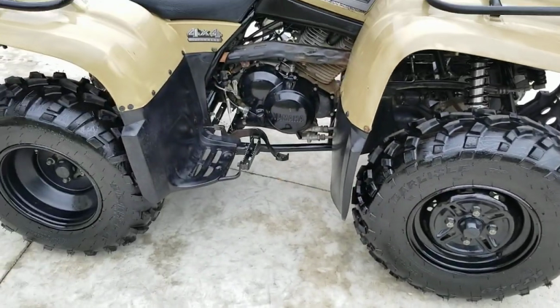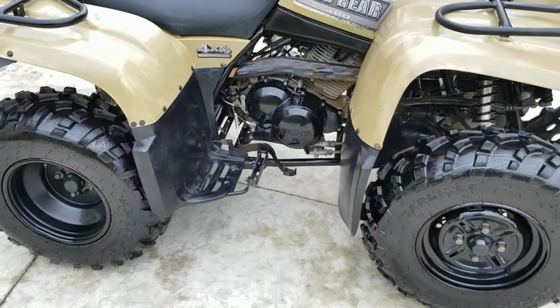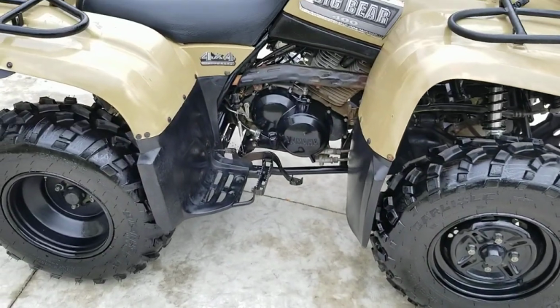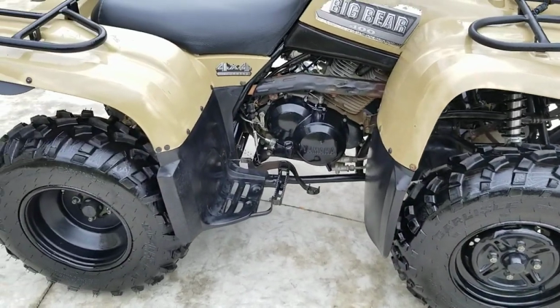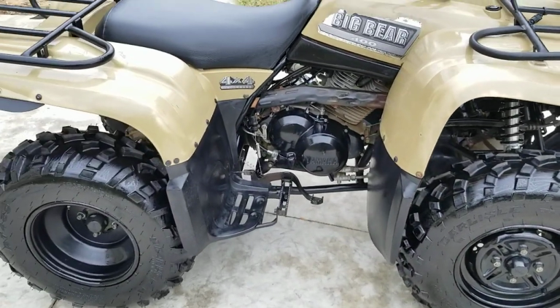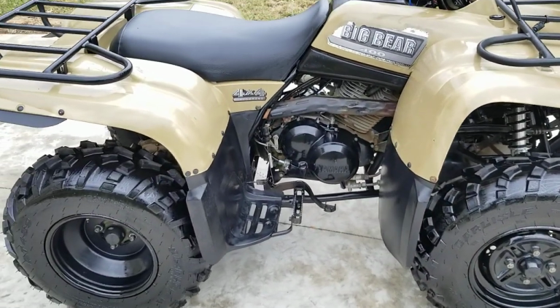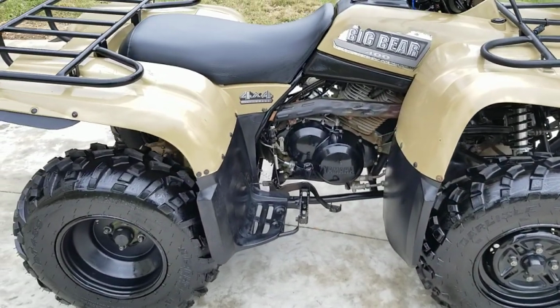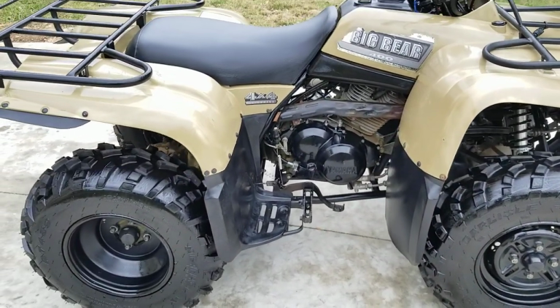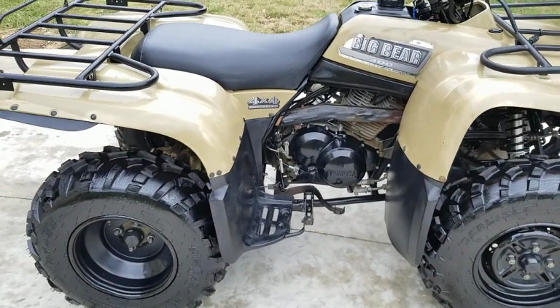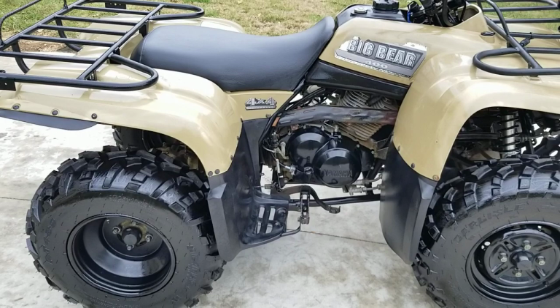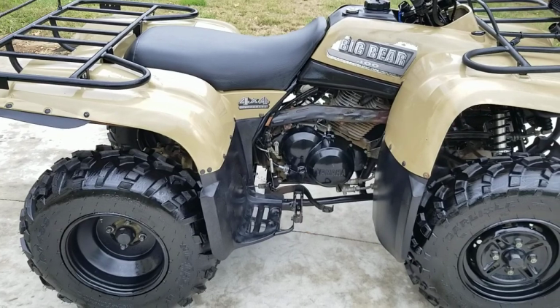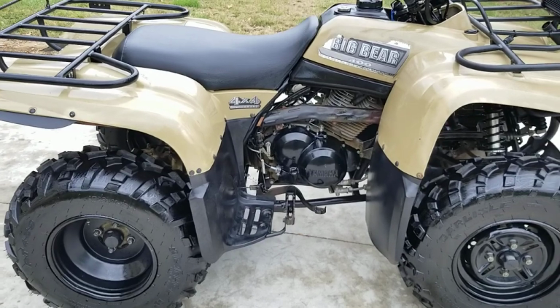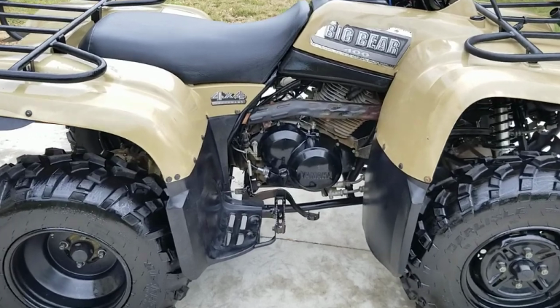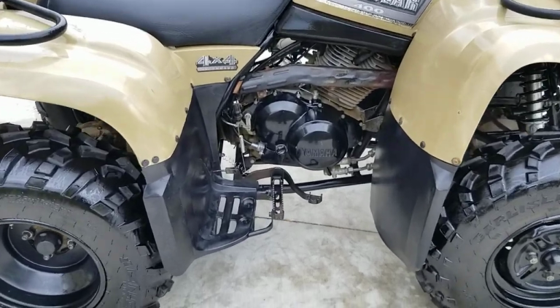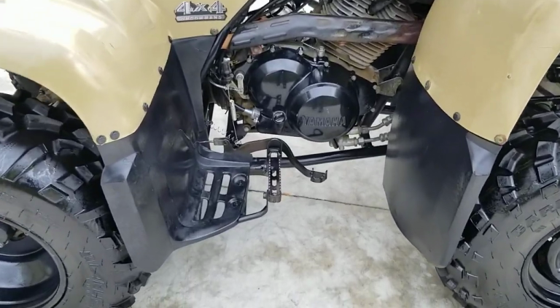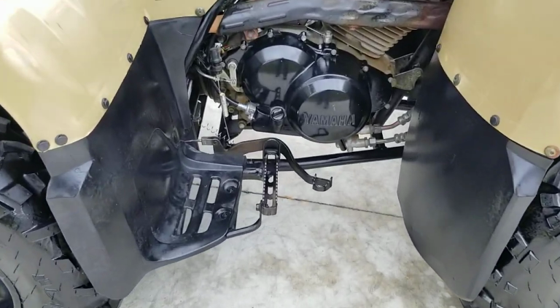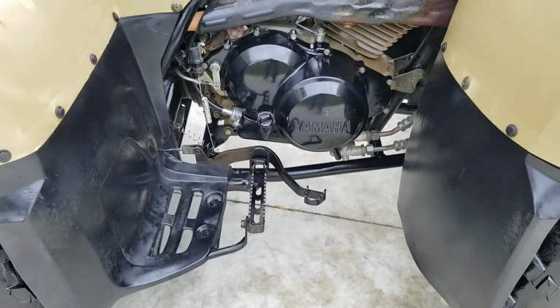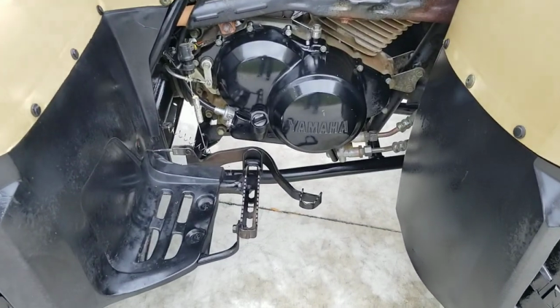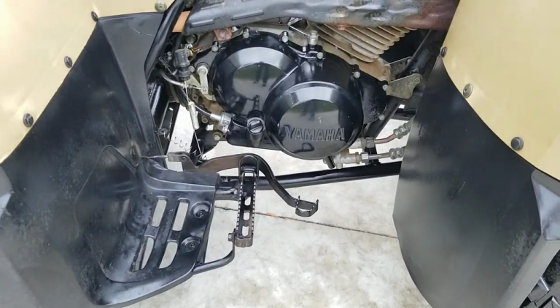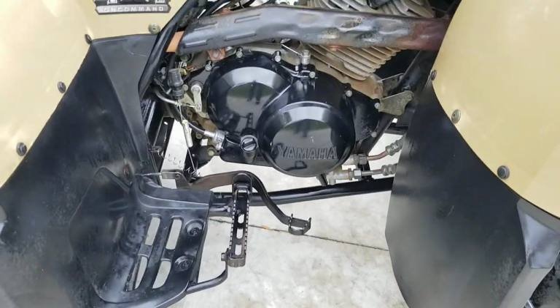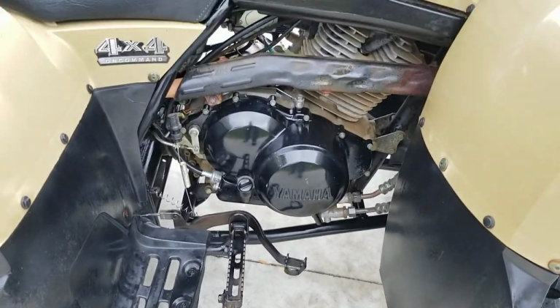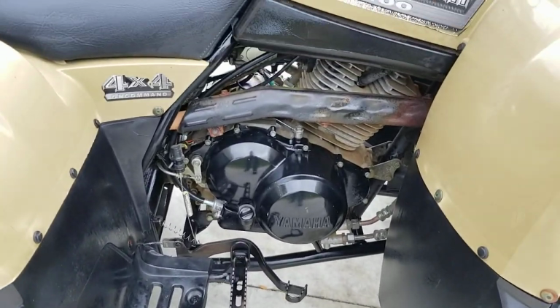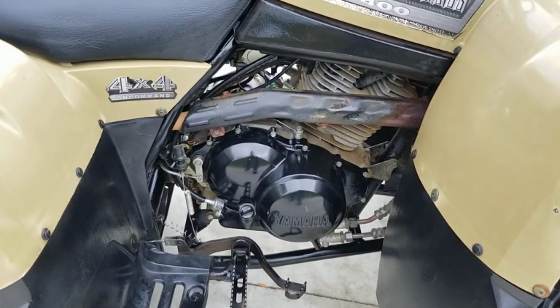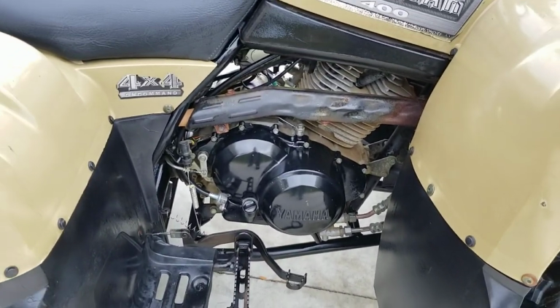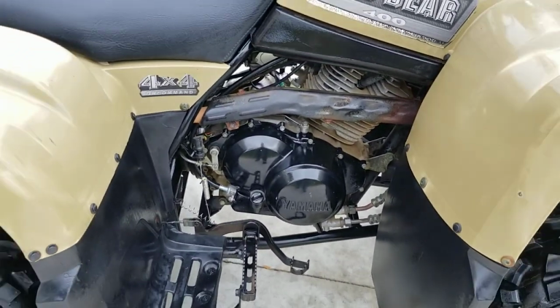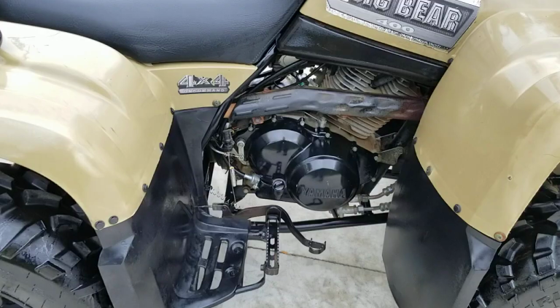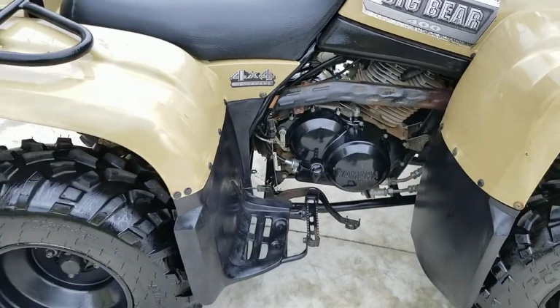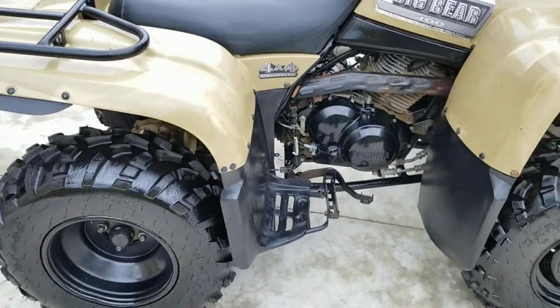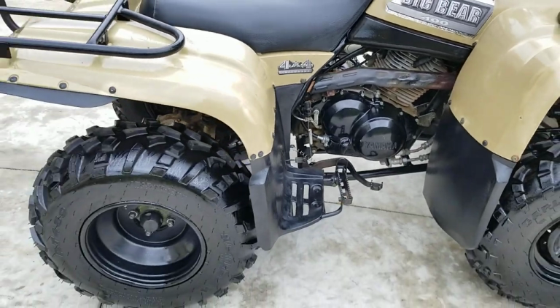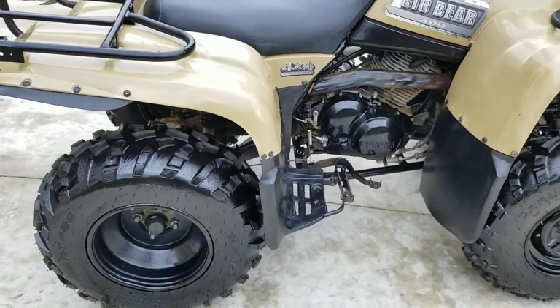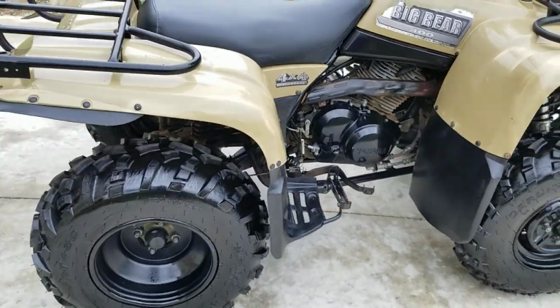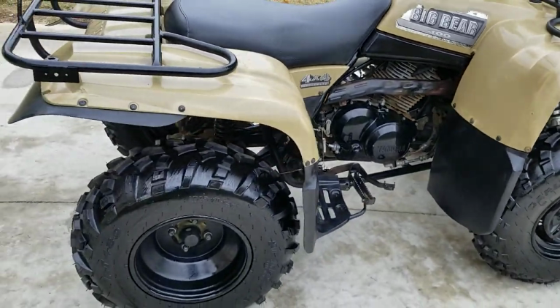Brakes work well, including the foot brake. It's pretty clean in the footwell area. The engine case cover says Yamaha on it, and you can still see some of the stickers.